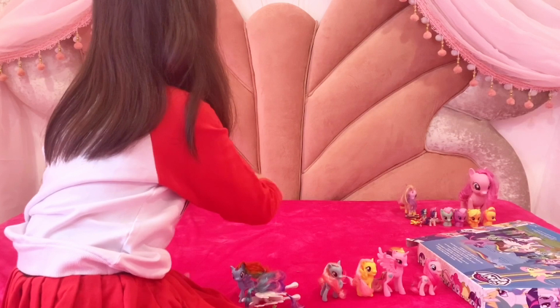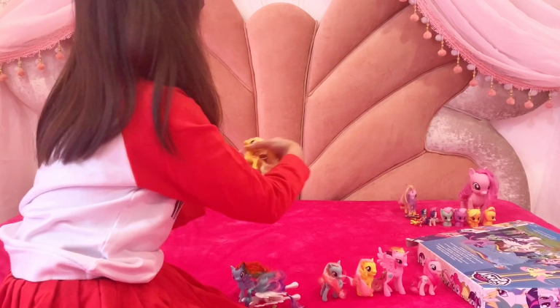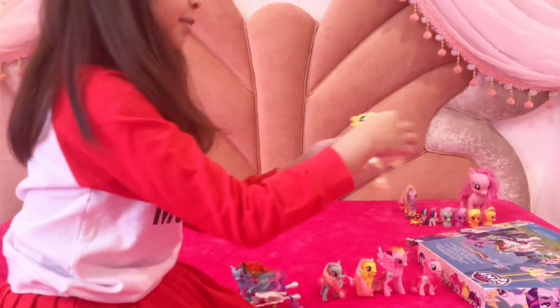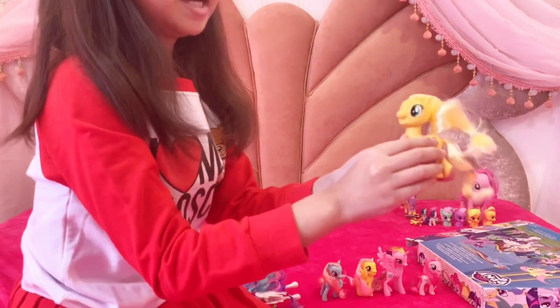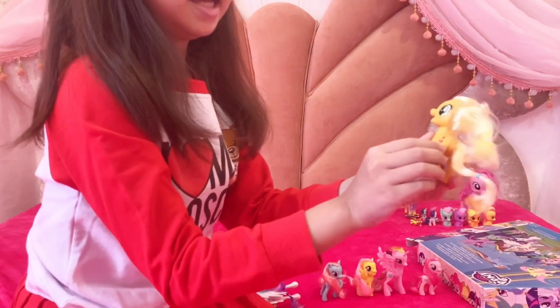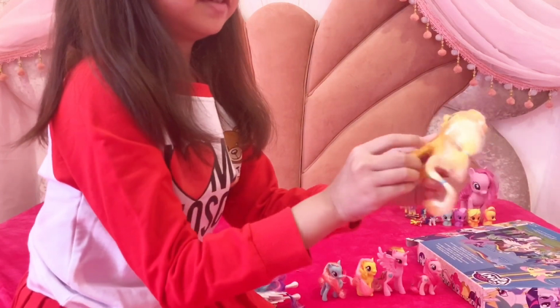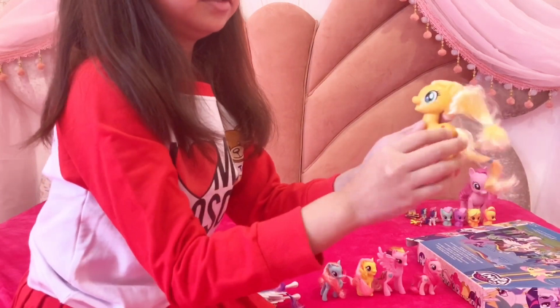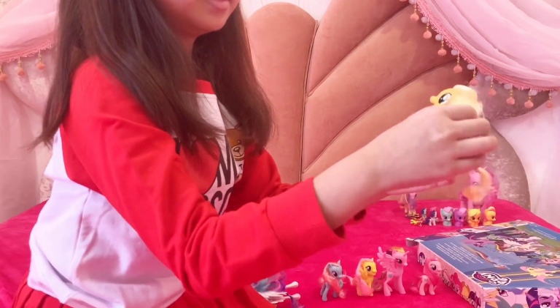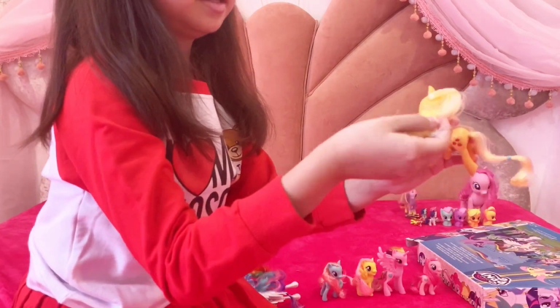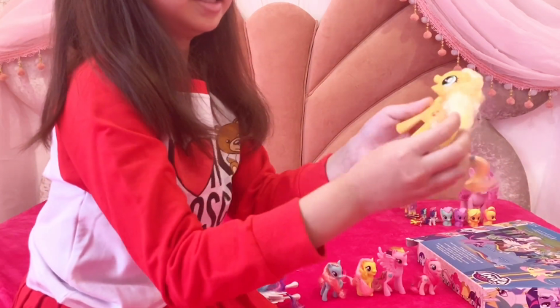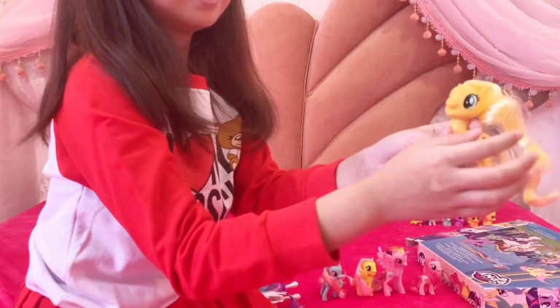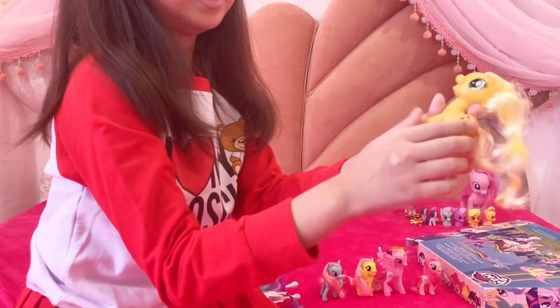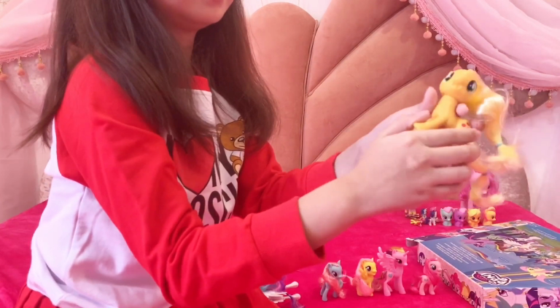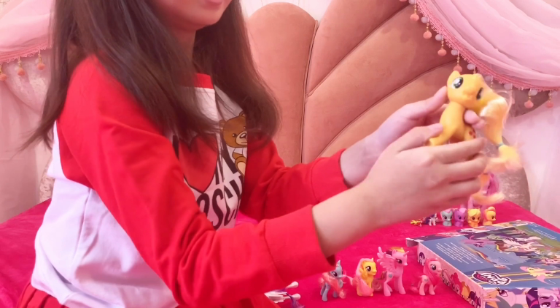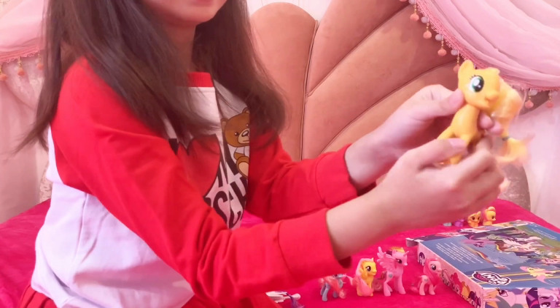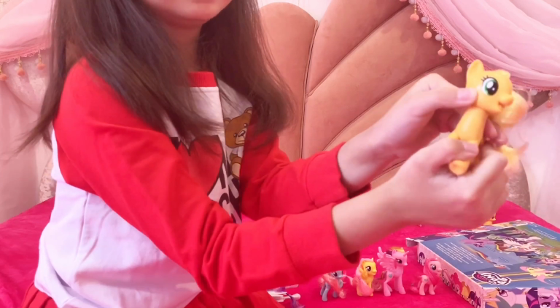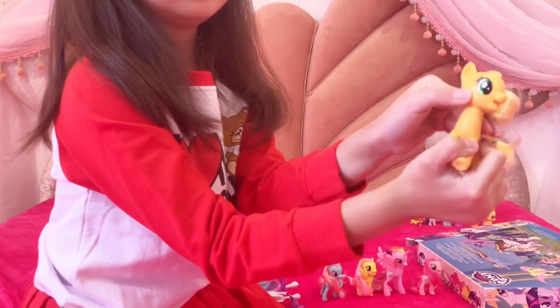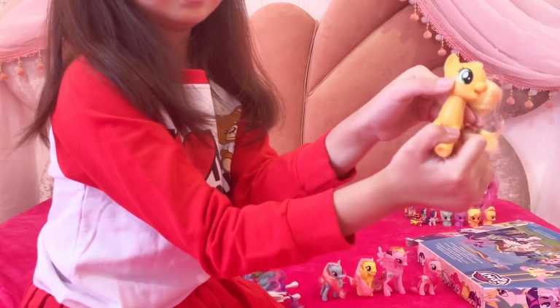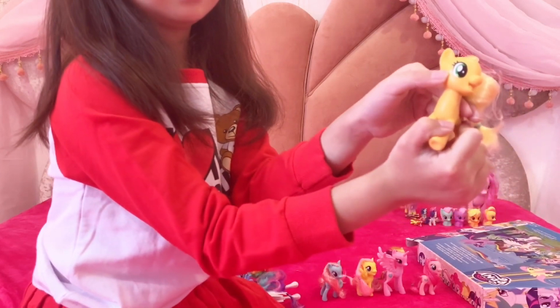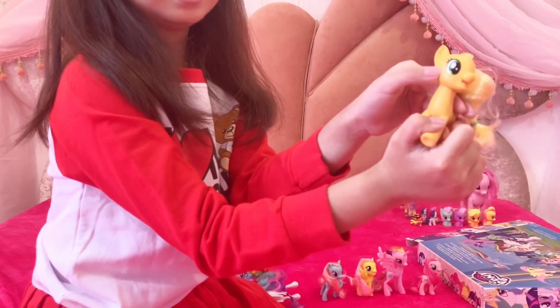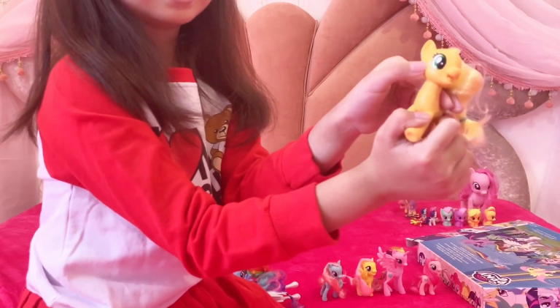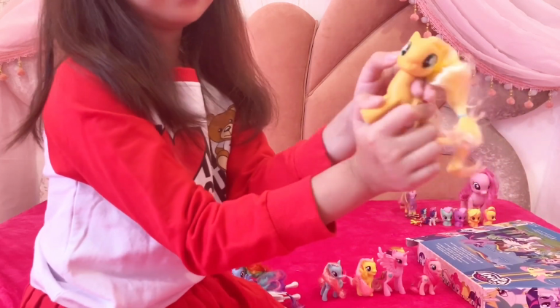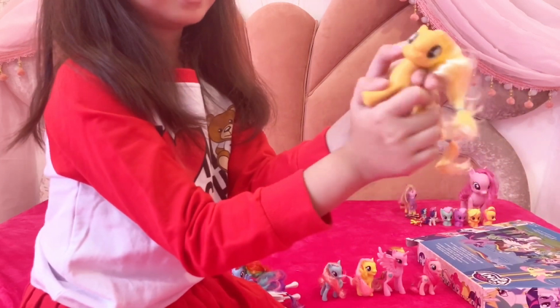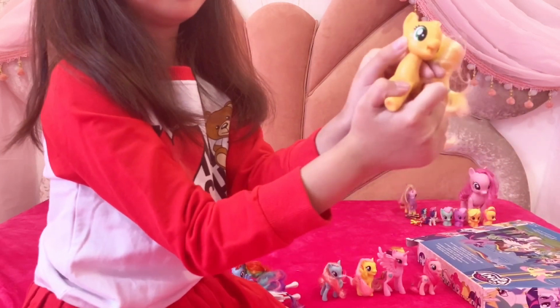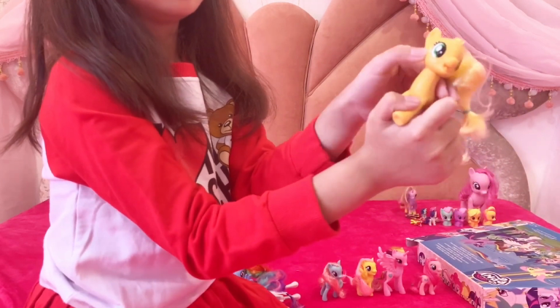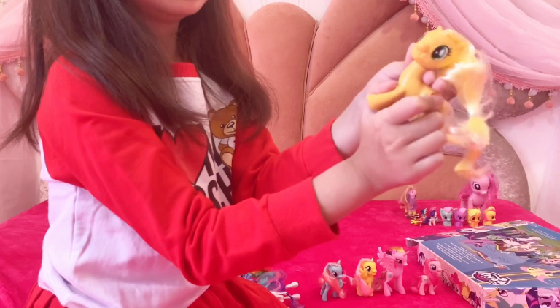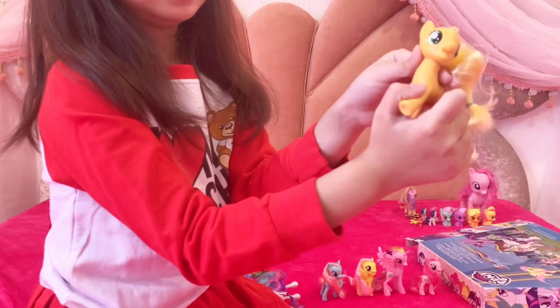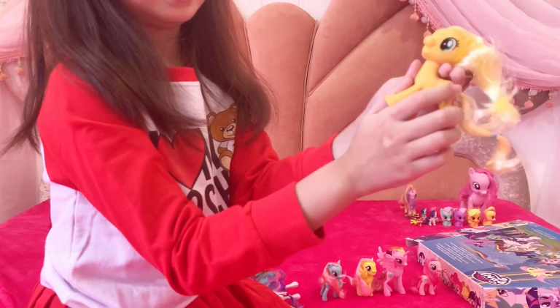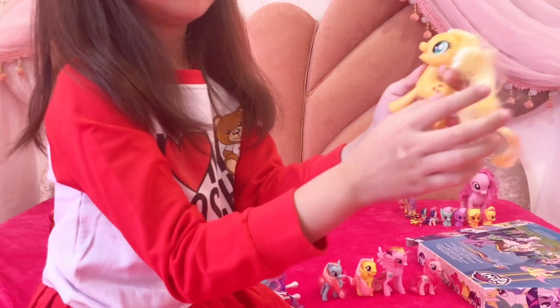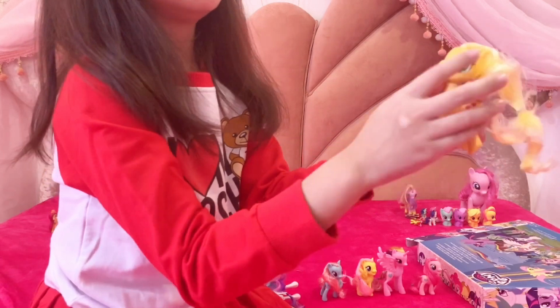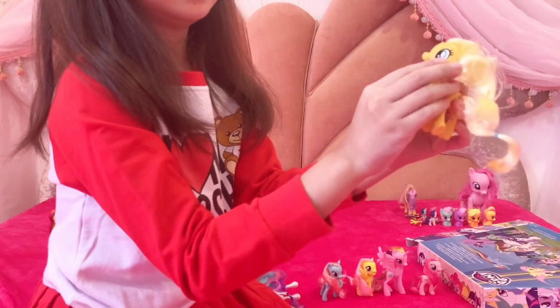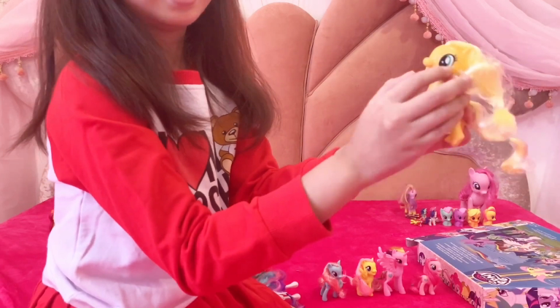She is Applejack. She has her kitty mark here, her hair is kind of tangled, and she has this little circle thing. I don't know what it's called, but it's white, and I love the color of her eyes.